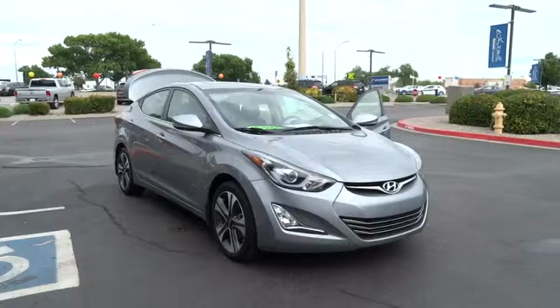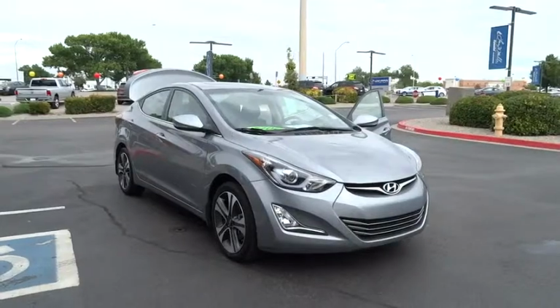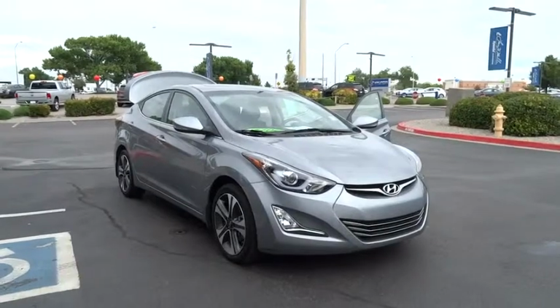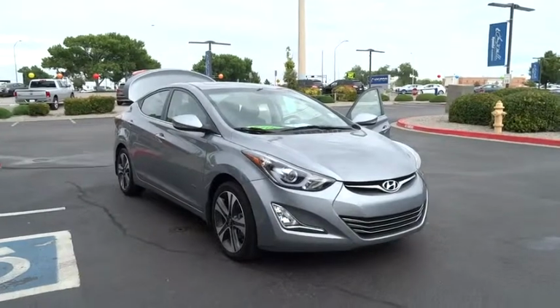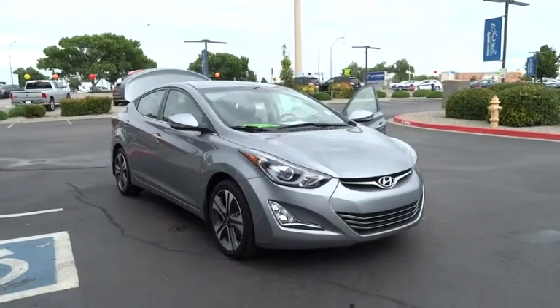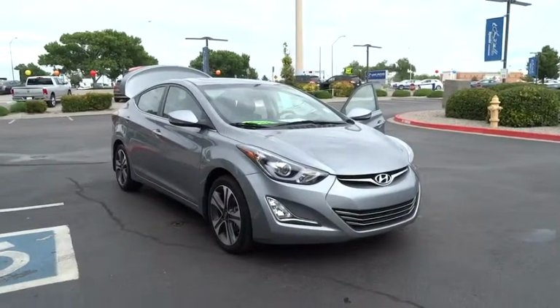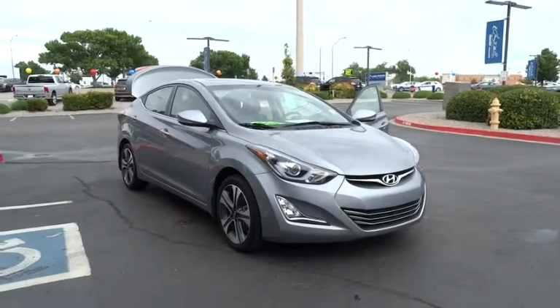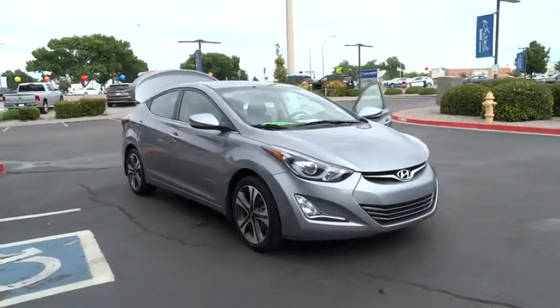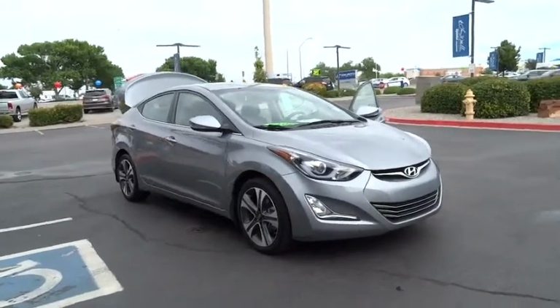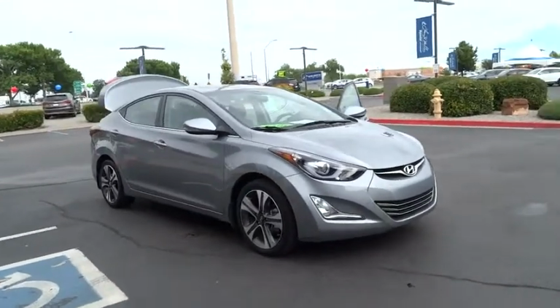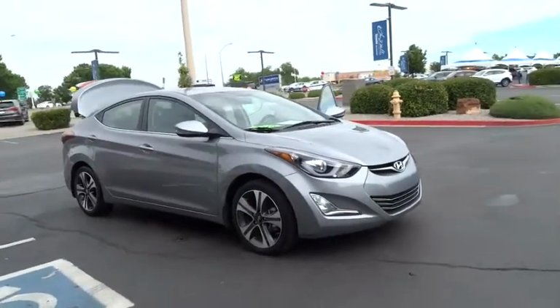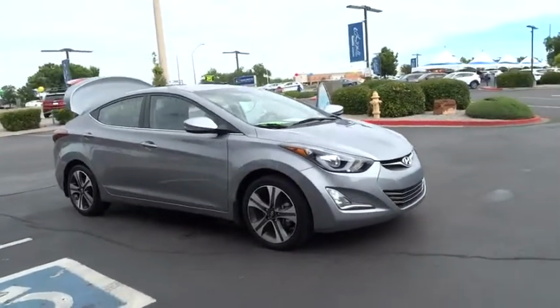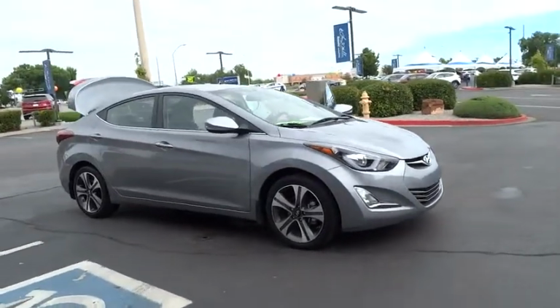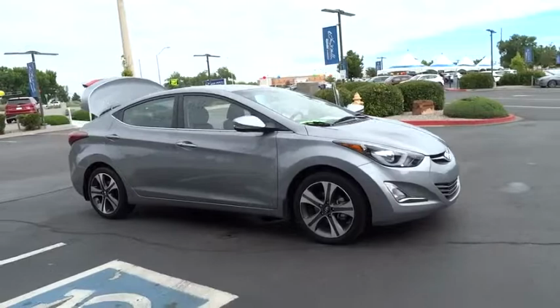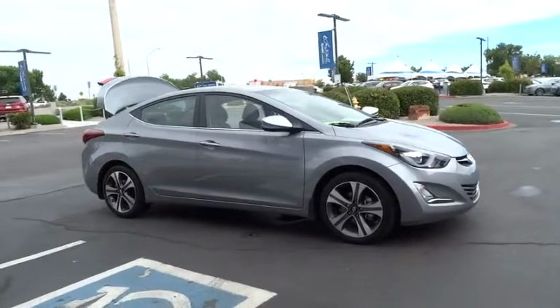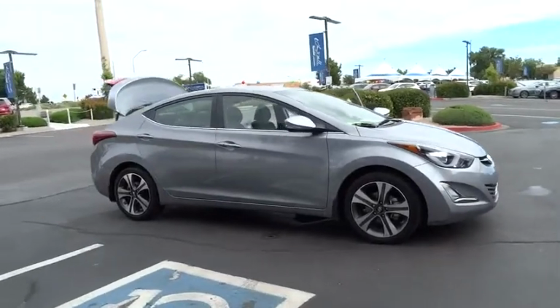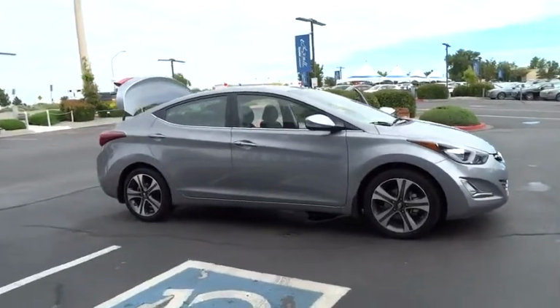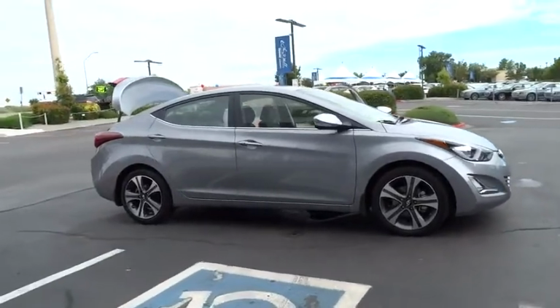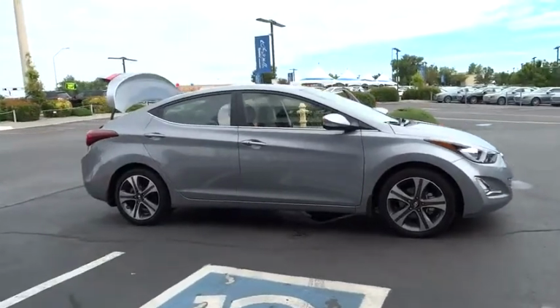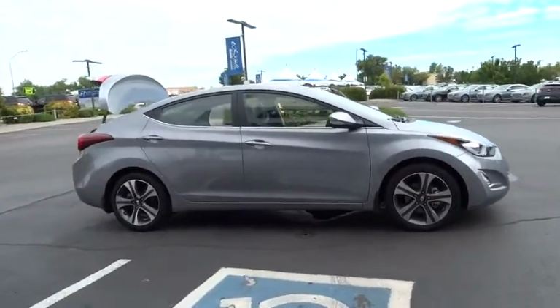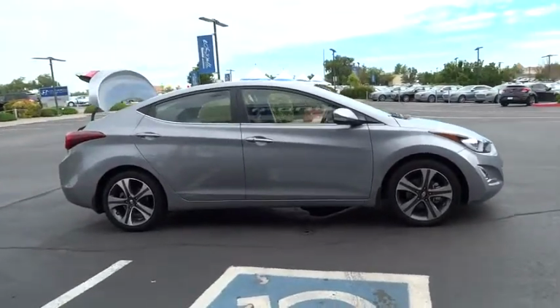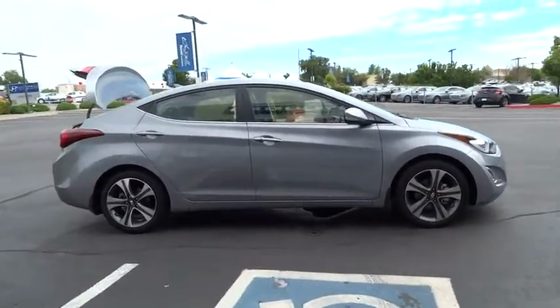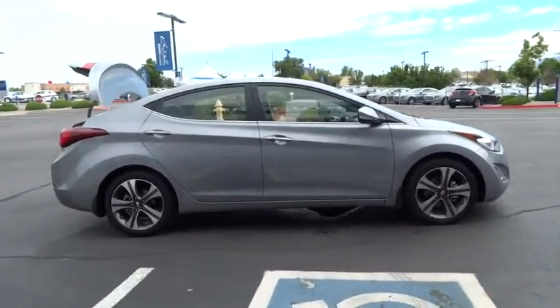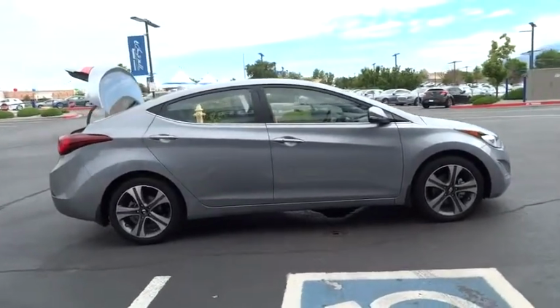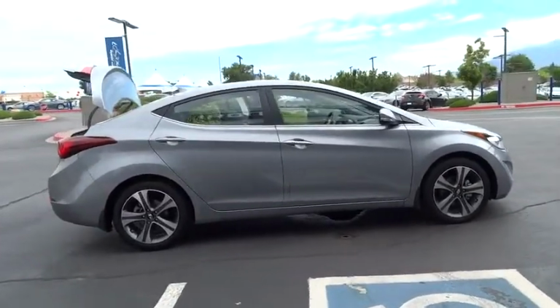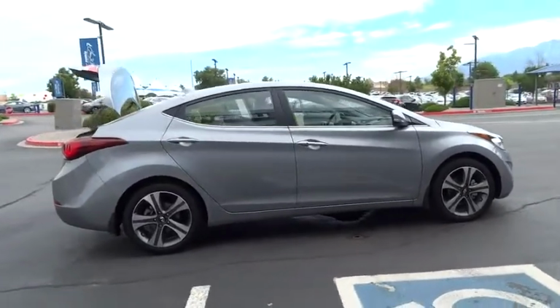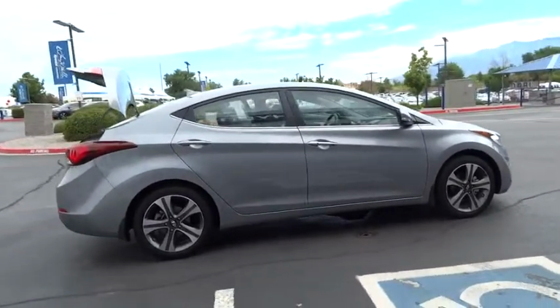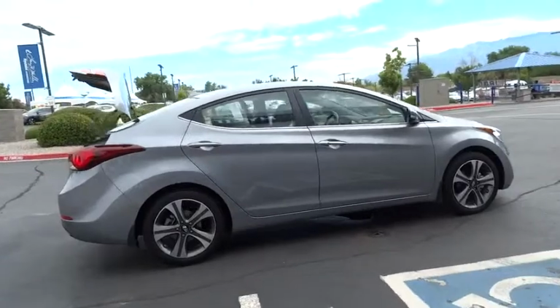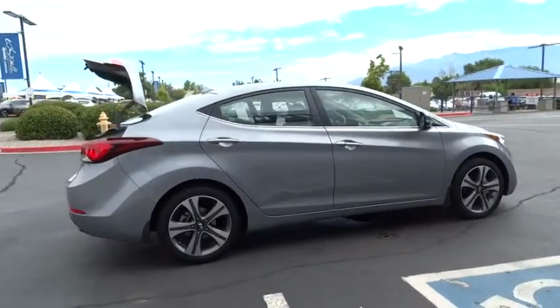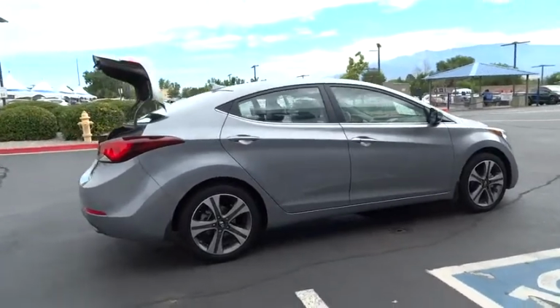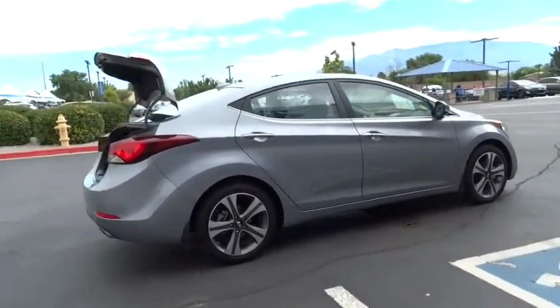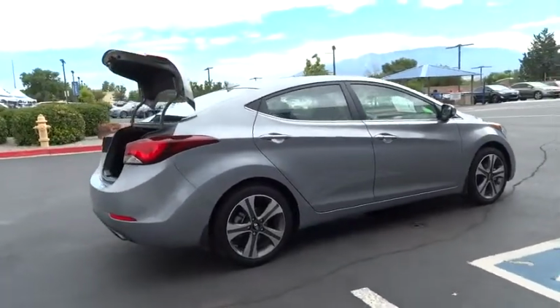The 2014 Elantra. The Elantra boasts the most interior room in its class and gets an exceptional 35 miles per gallon. With its luxurious standard features, the Elantra is an easy choice.